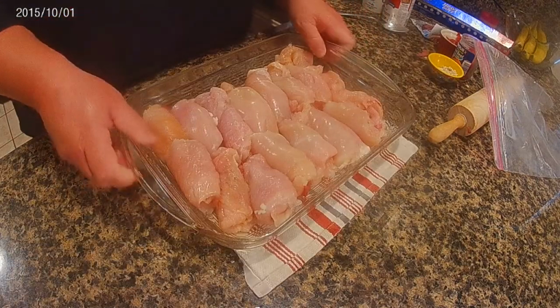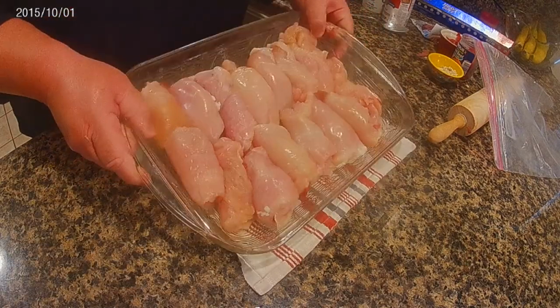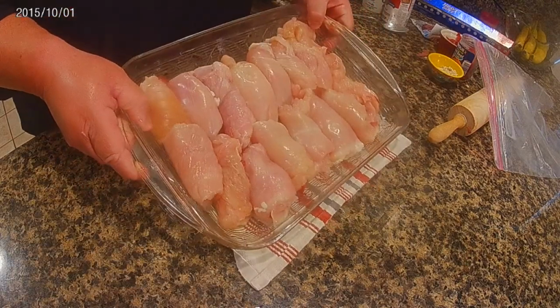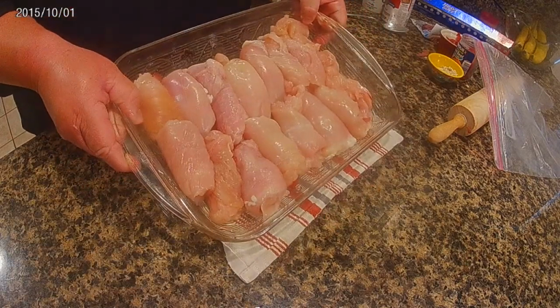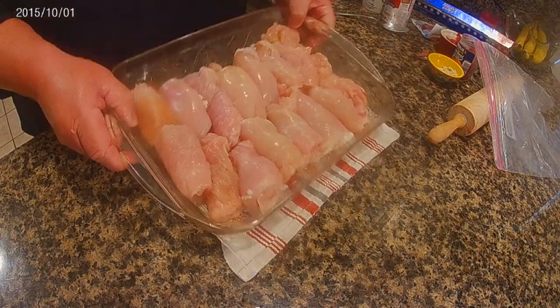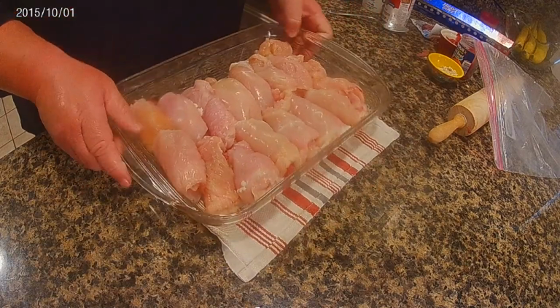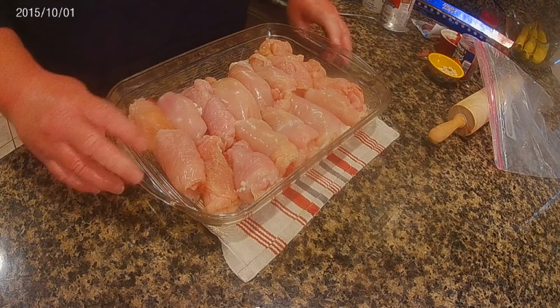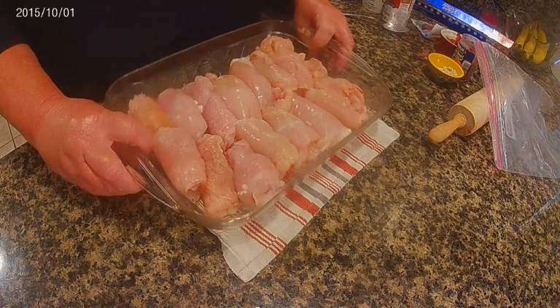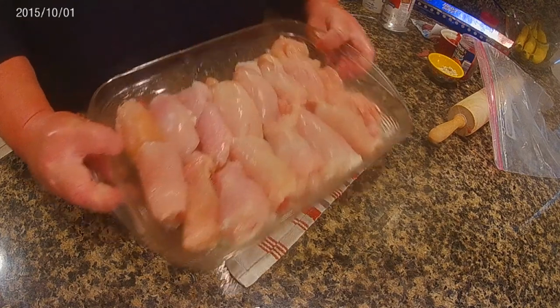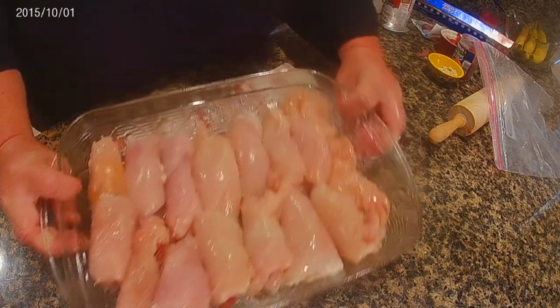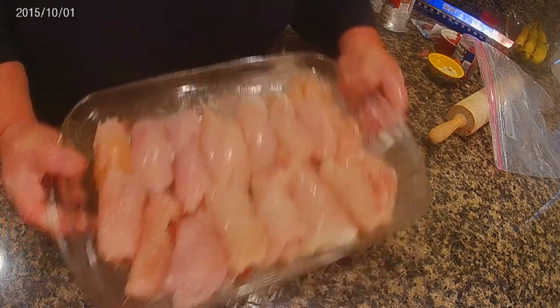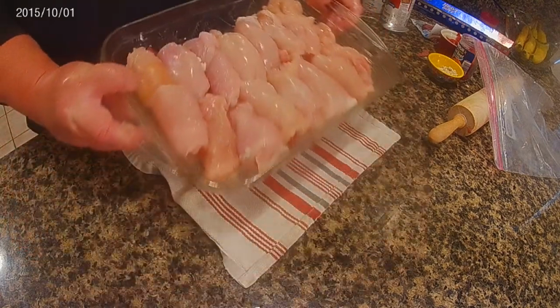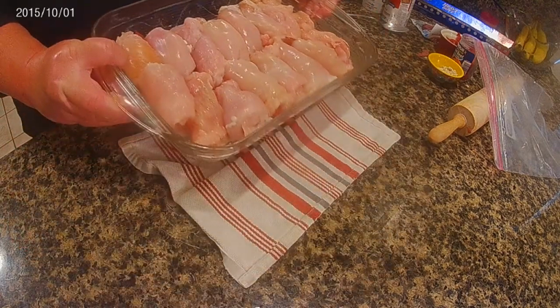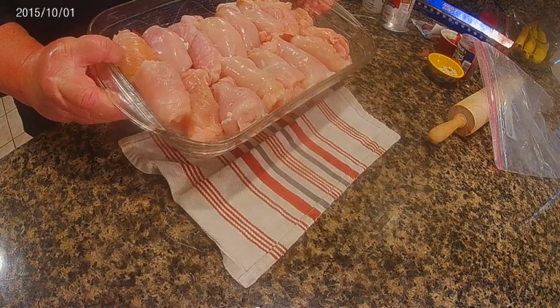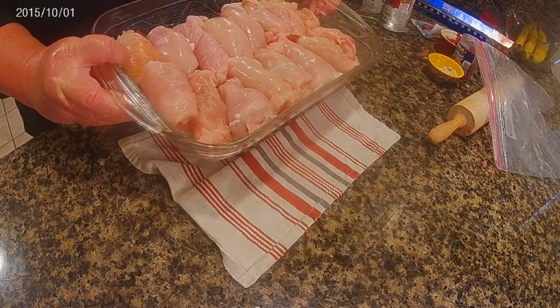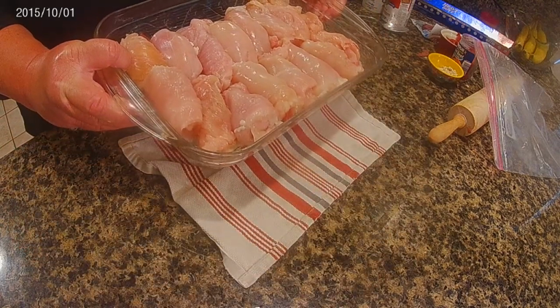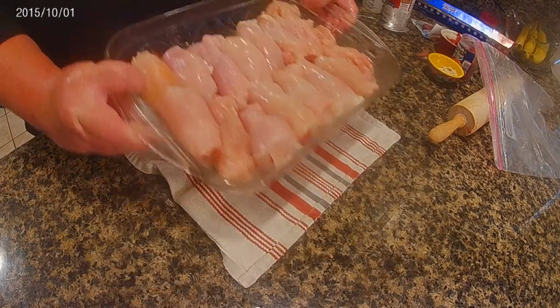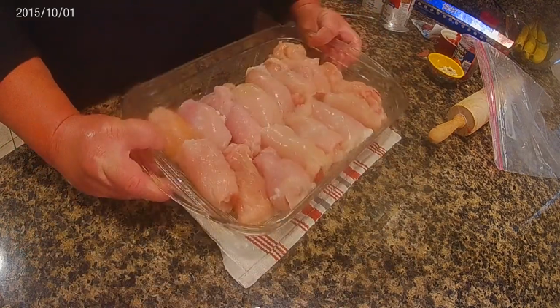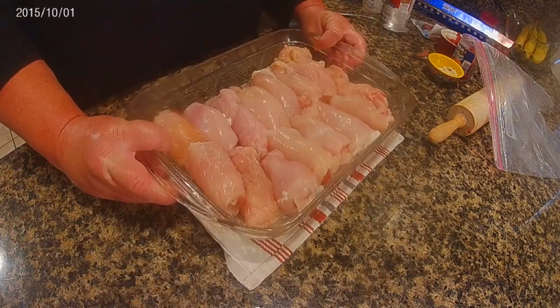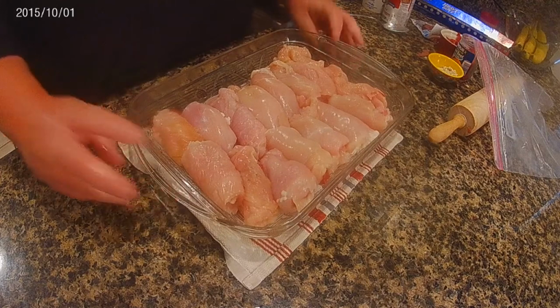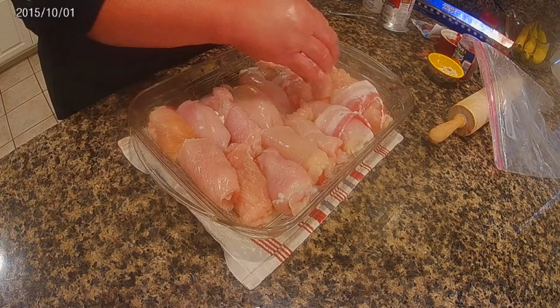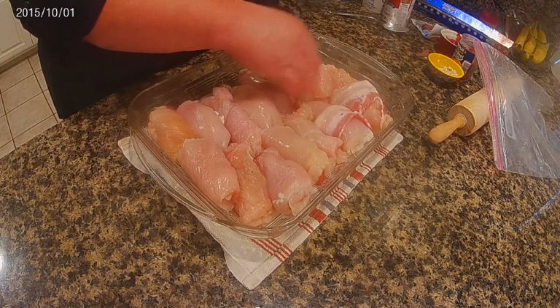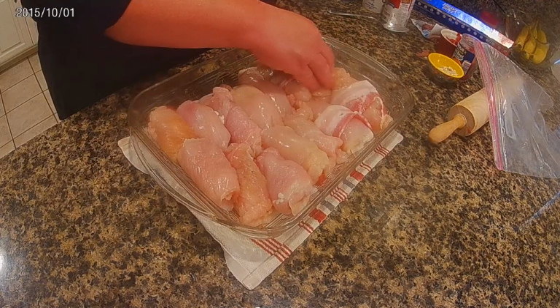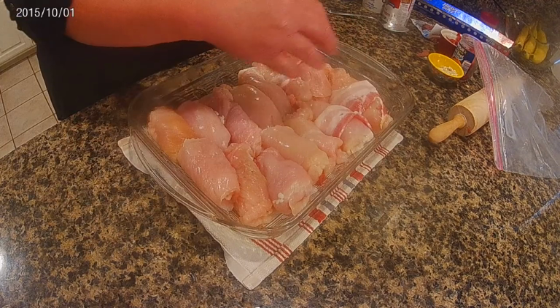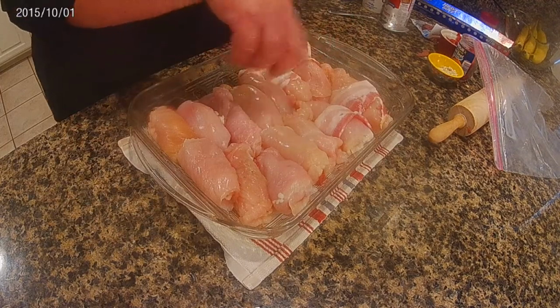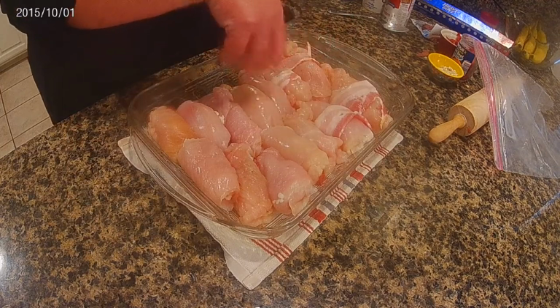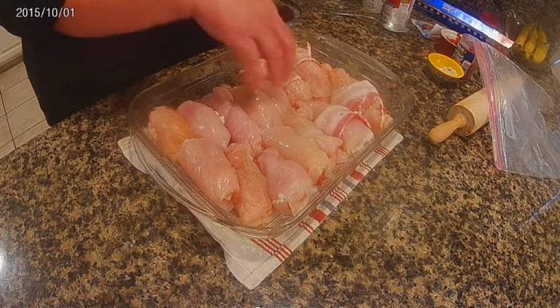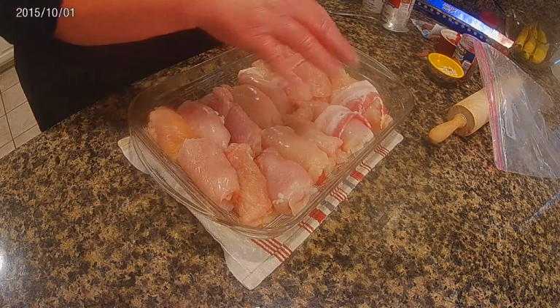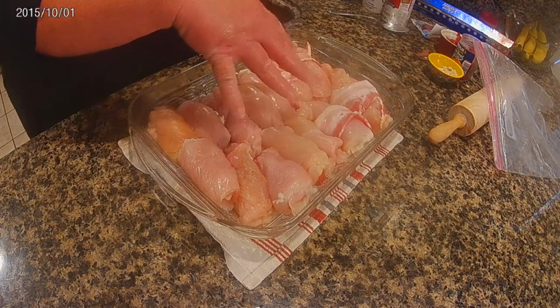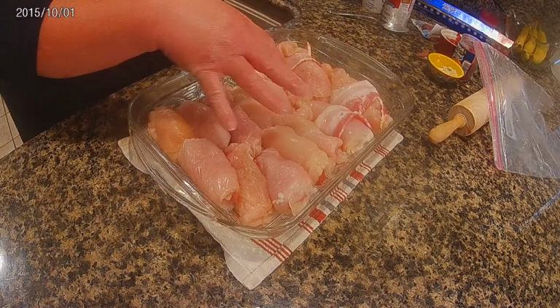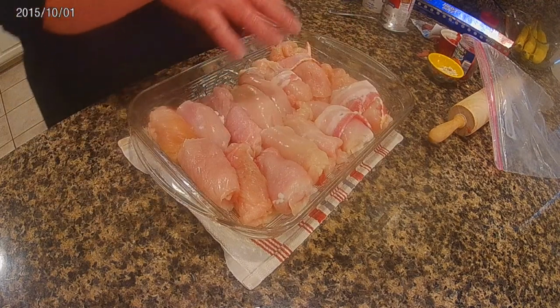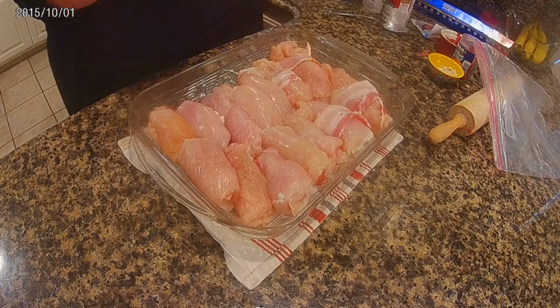As you can see, I've got everything — all the chicken wrapped up nice and tight with the bacon — while I was doing all that.